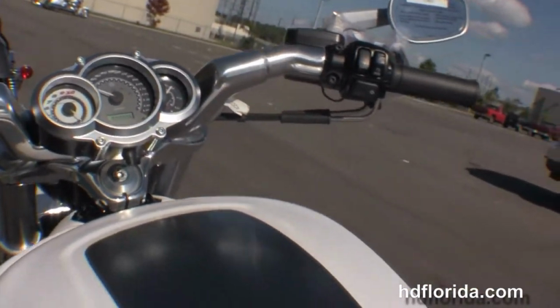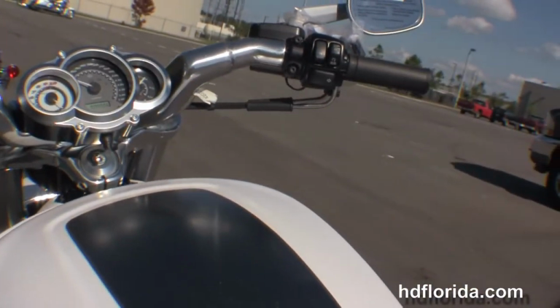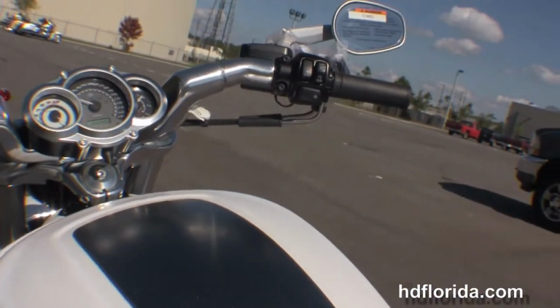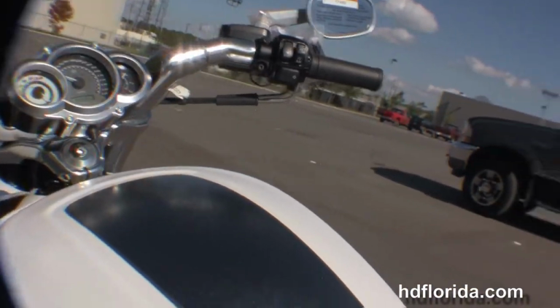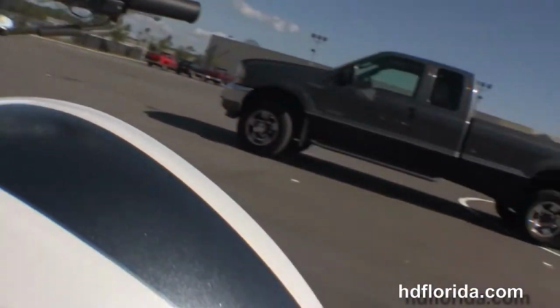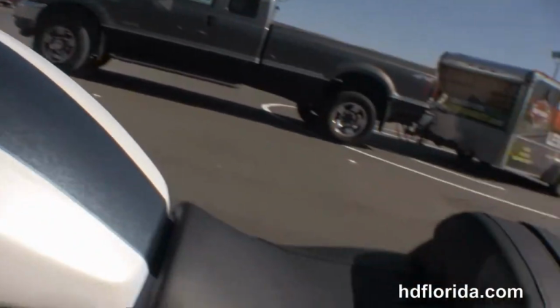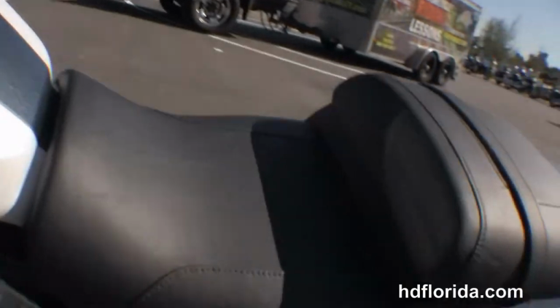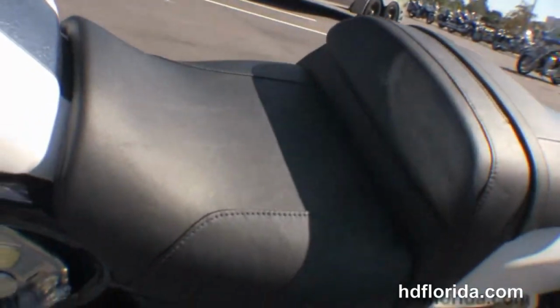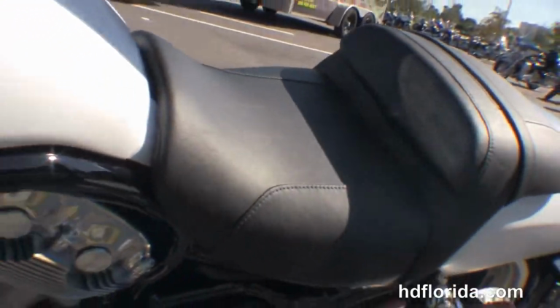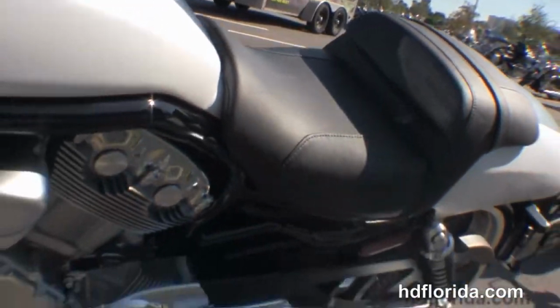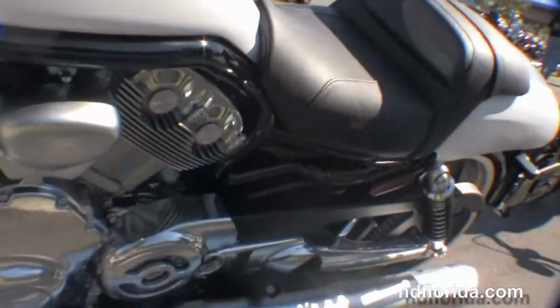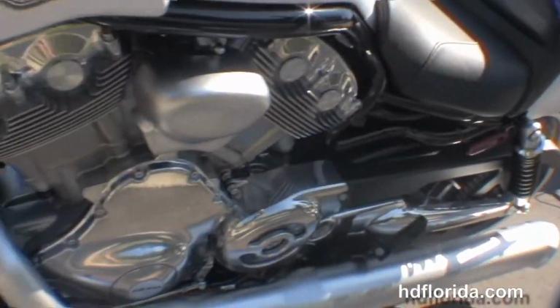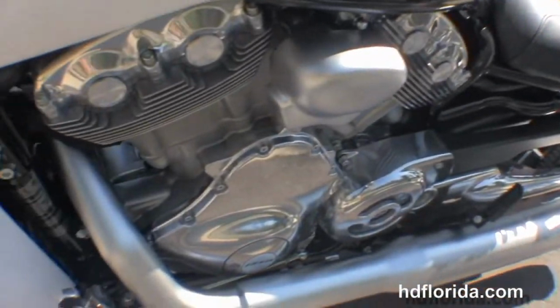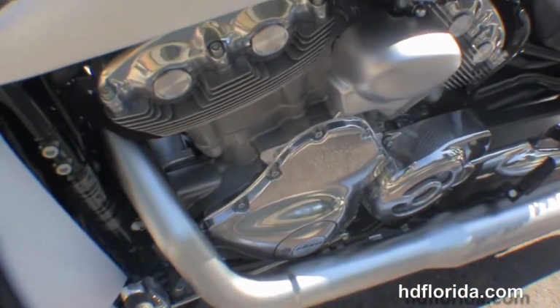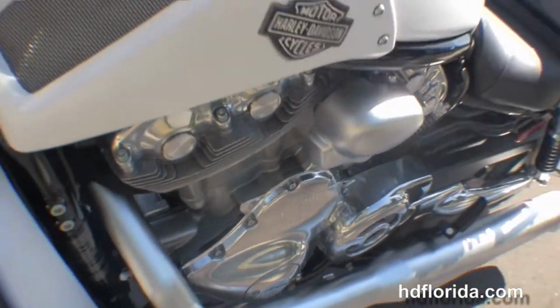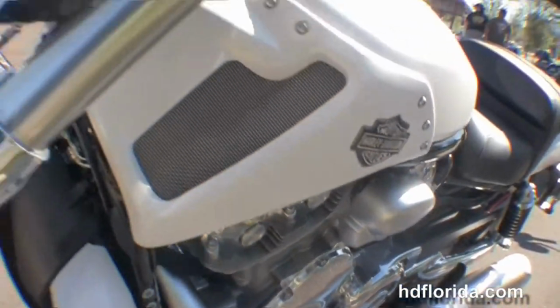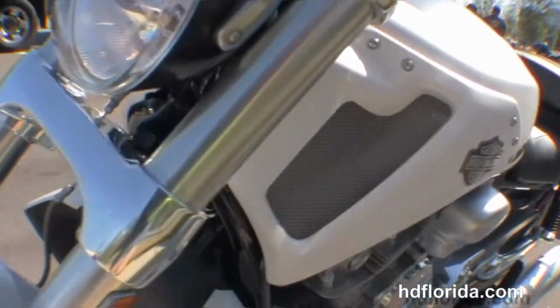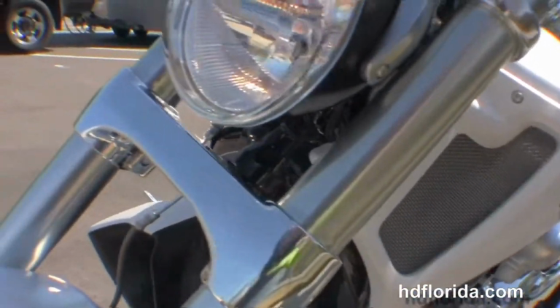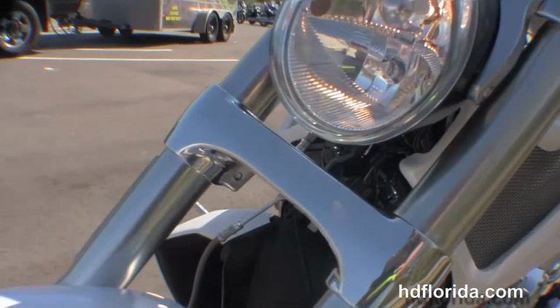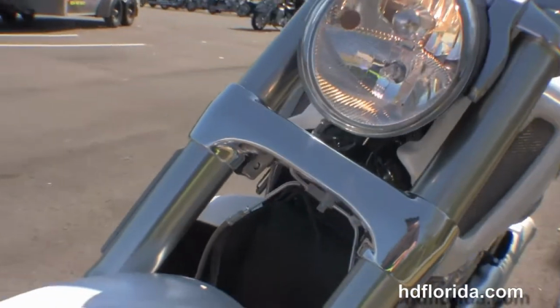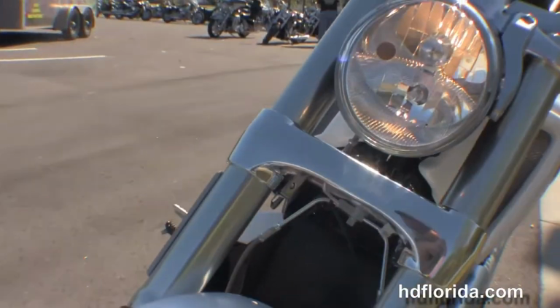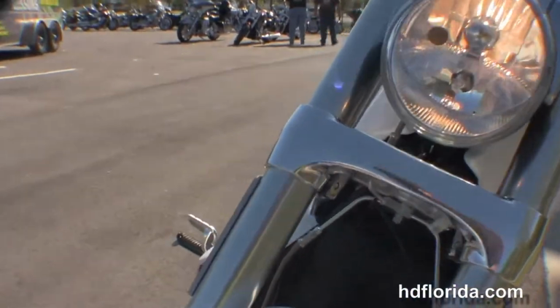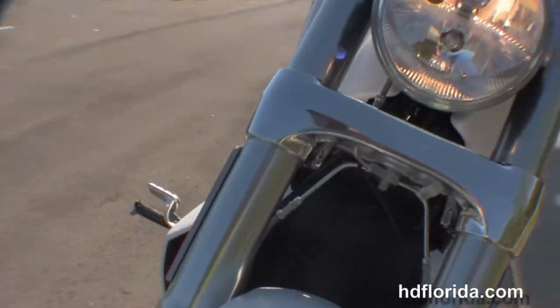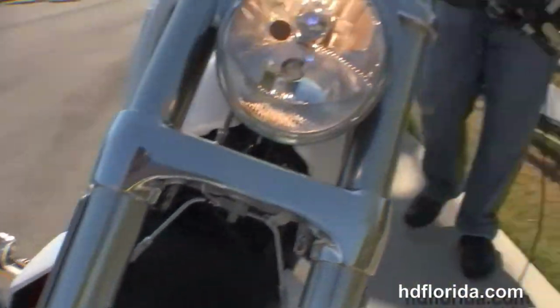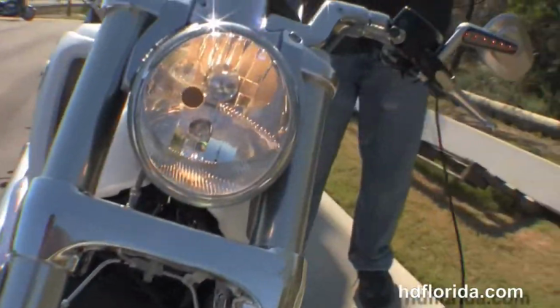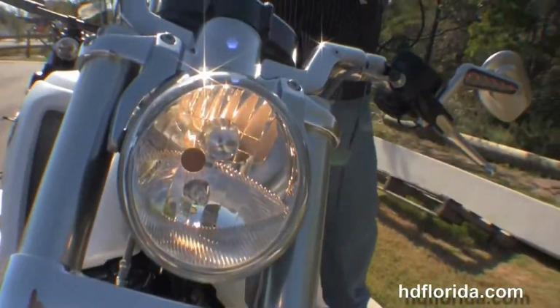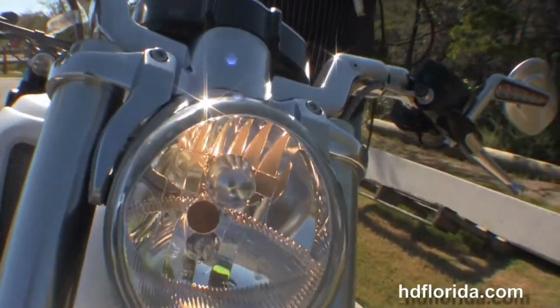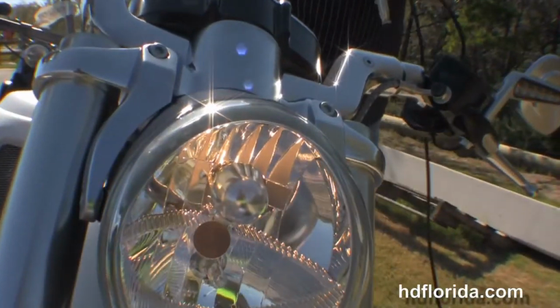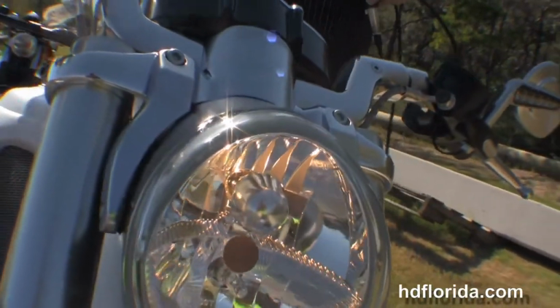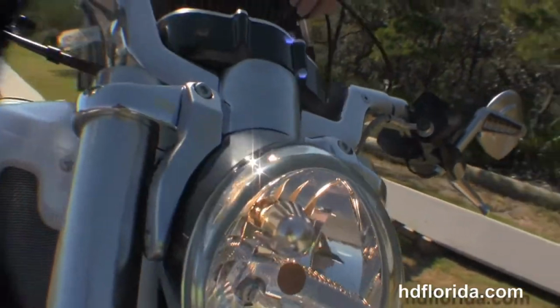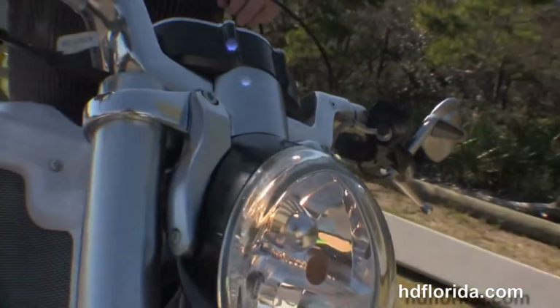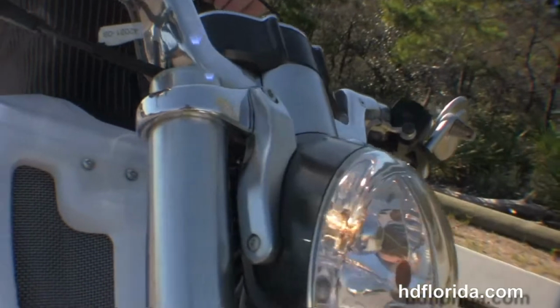This bike has ABS standard and a factory security upgrade for $395. It is in white hot pearl, with integrated turn signals in the mirrors, and this bike also has hydraulic clutch.